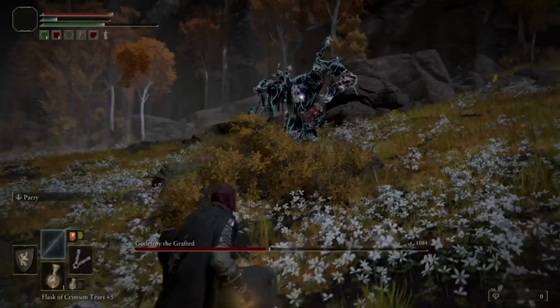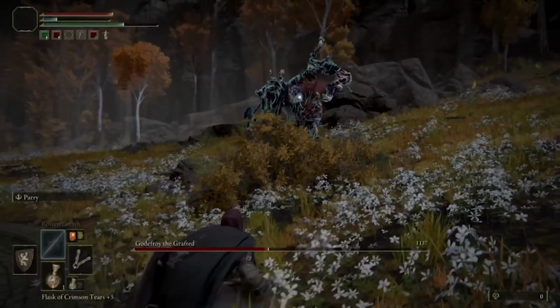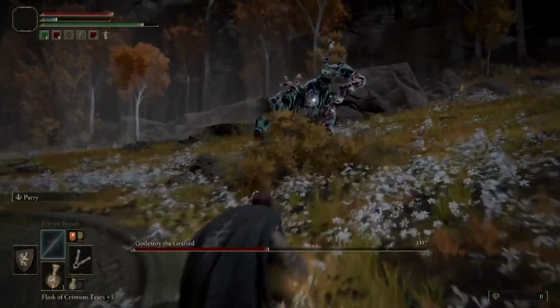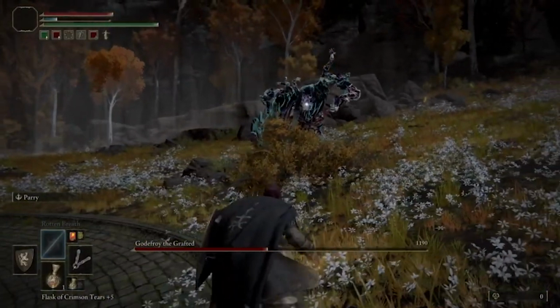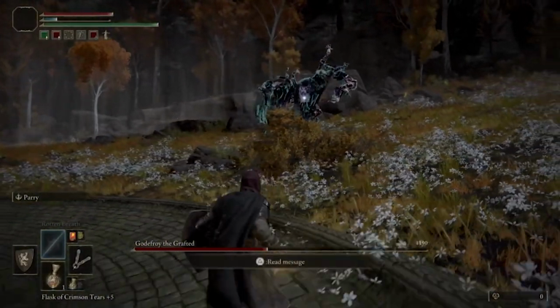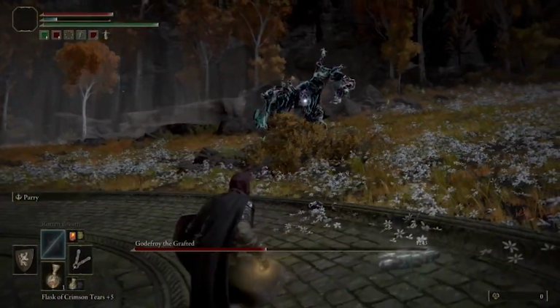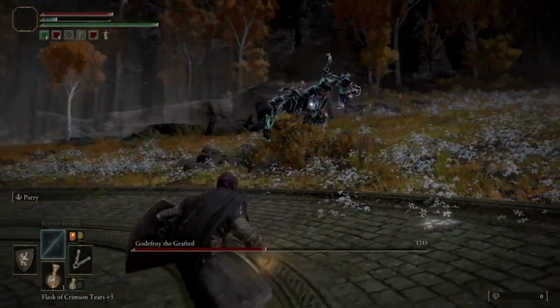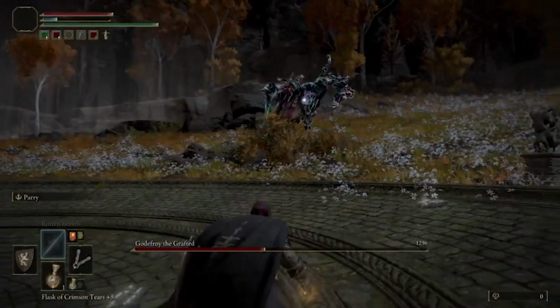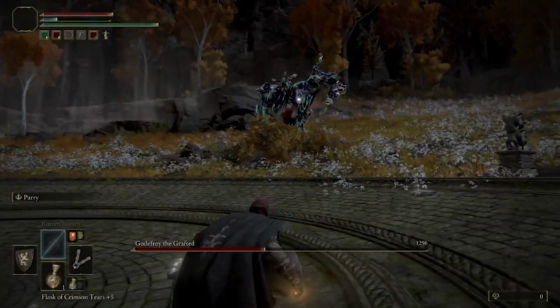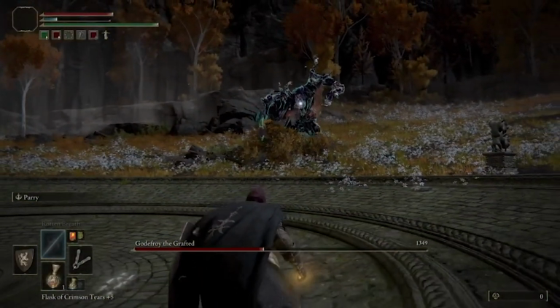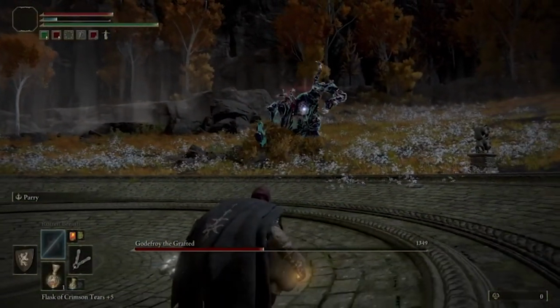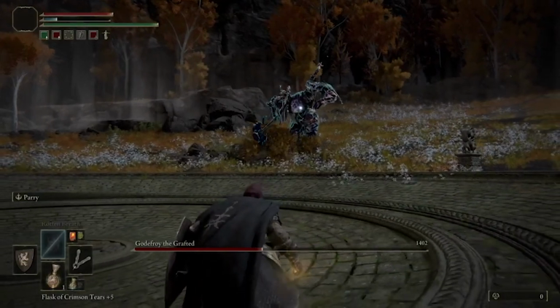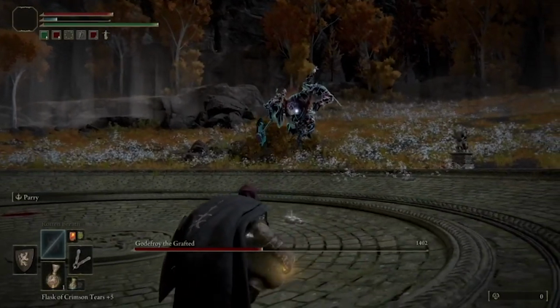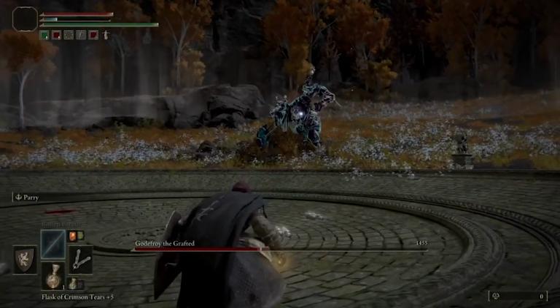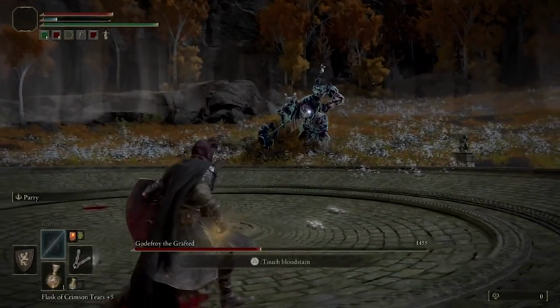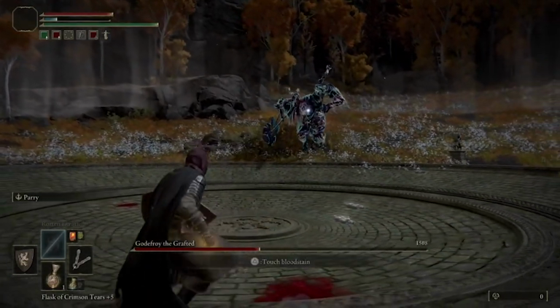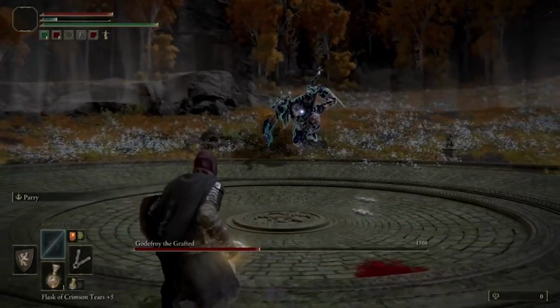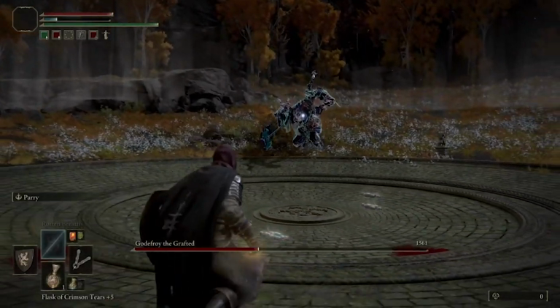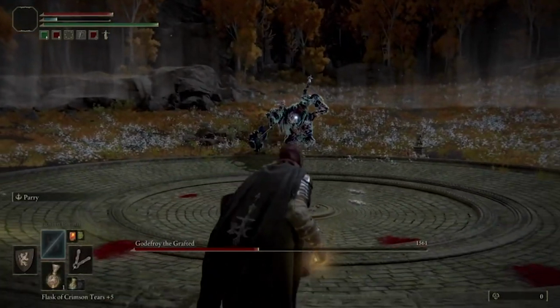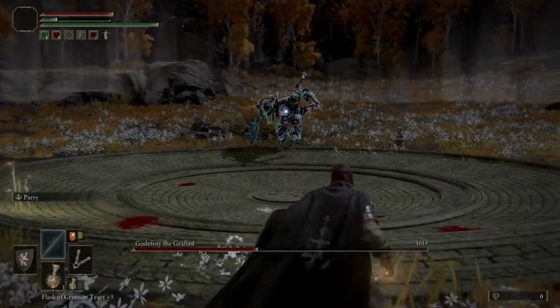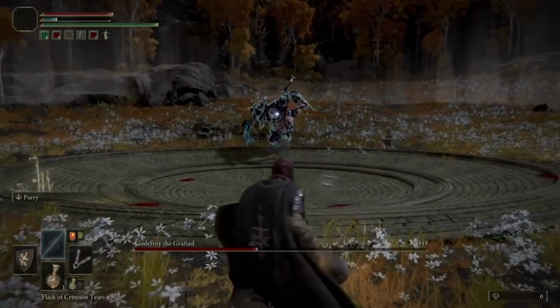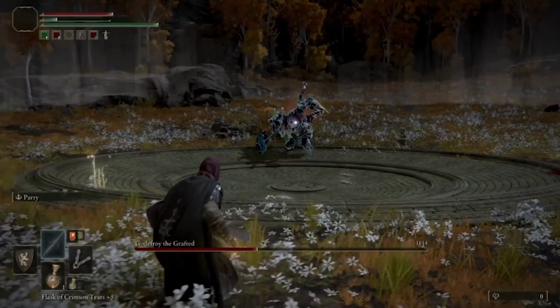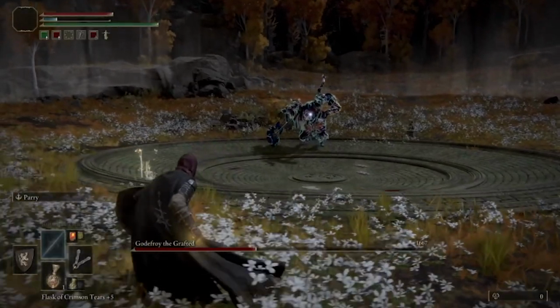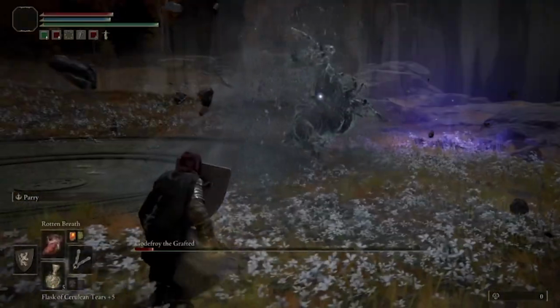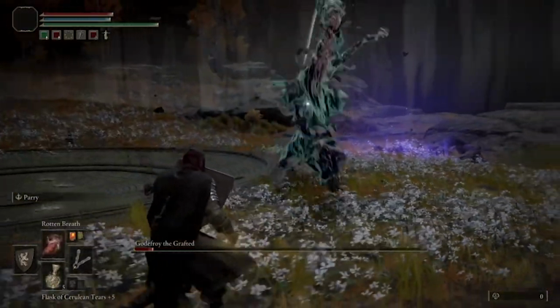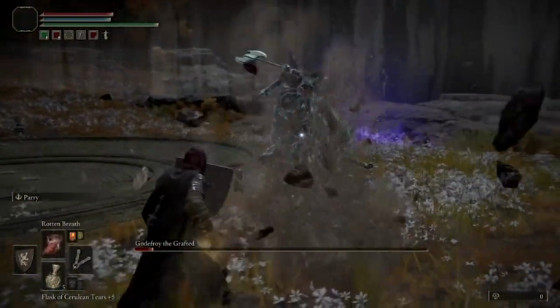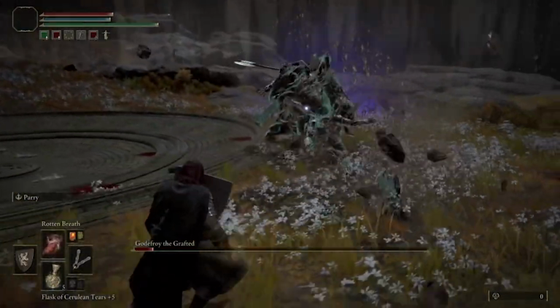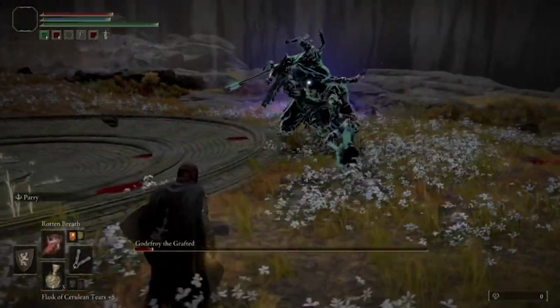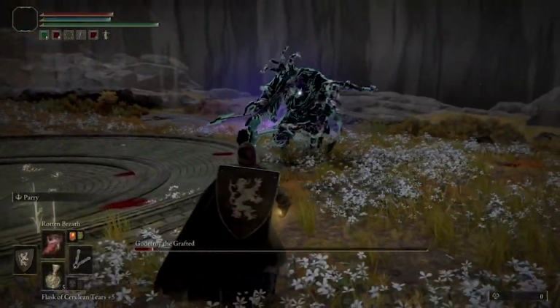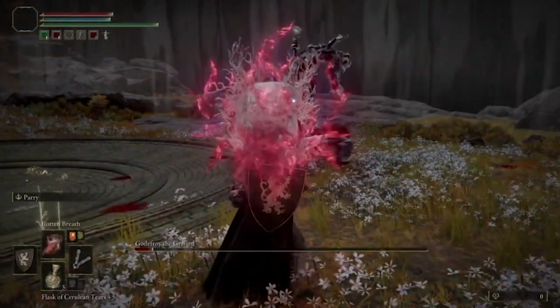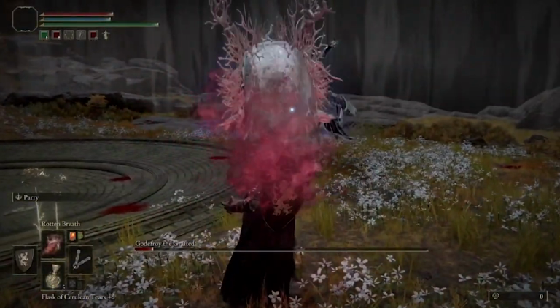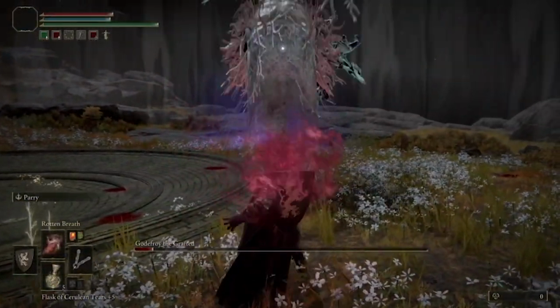You might be able to get him down depending on your levels, and finish him off, but you're probably going to need to do at least one more dose of Rotten Breath after it finishes taking away his damage. Do one more dose, and at that point he will, of course, fade away and his health will be gone.